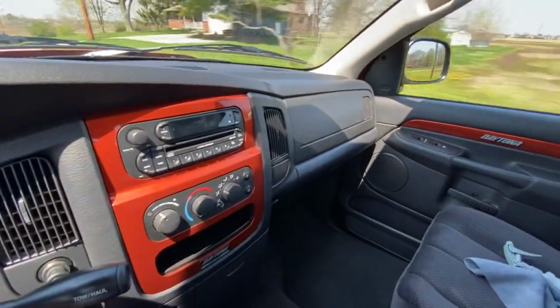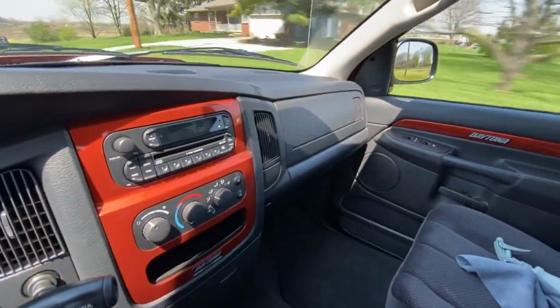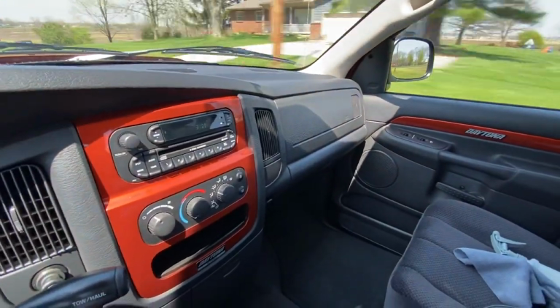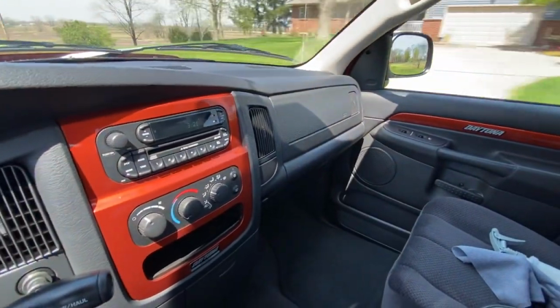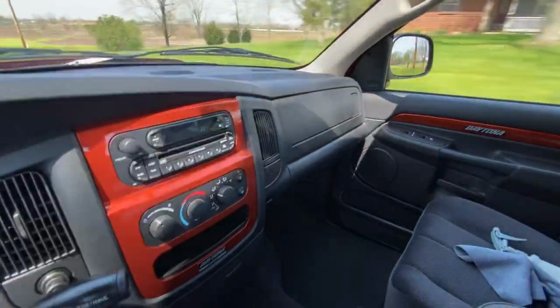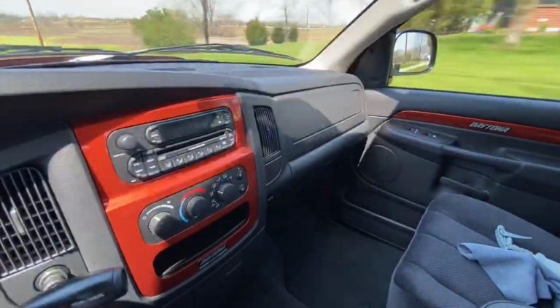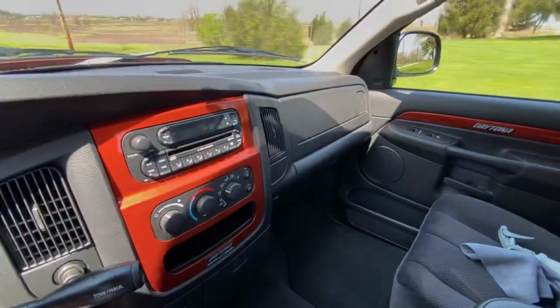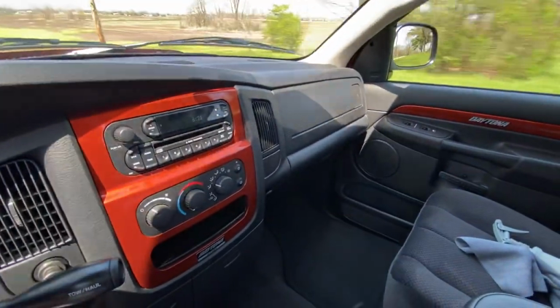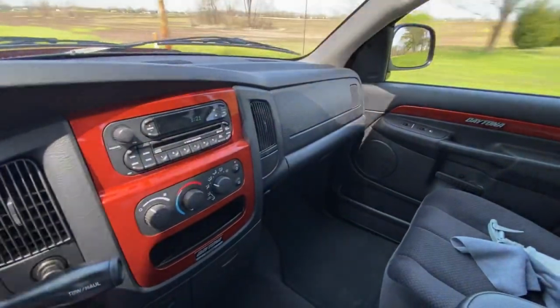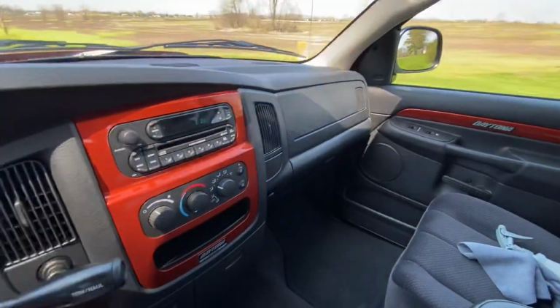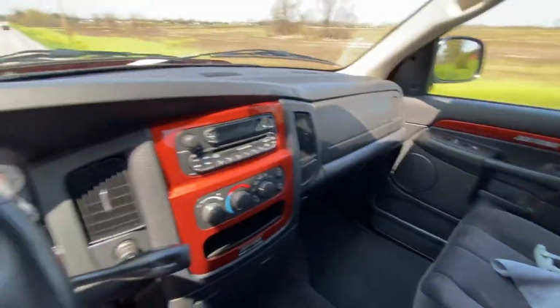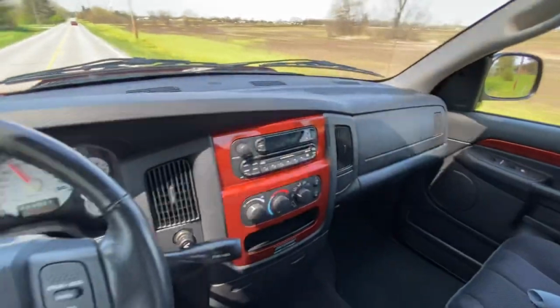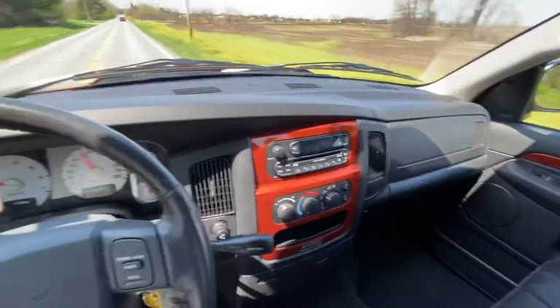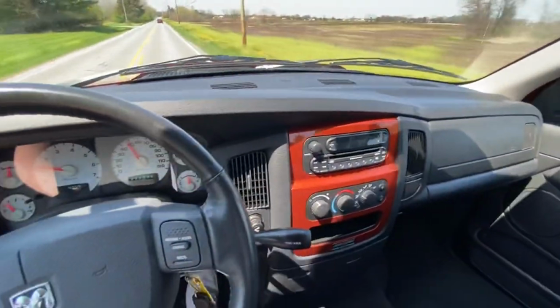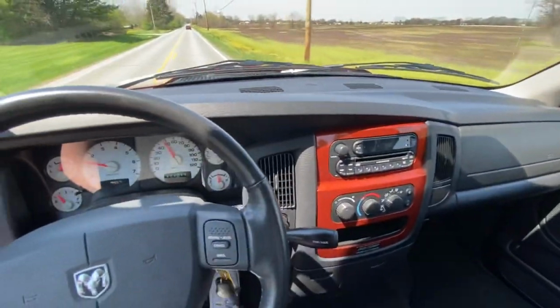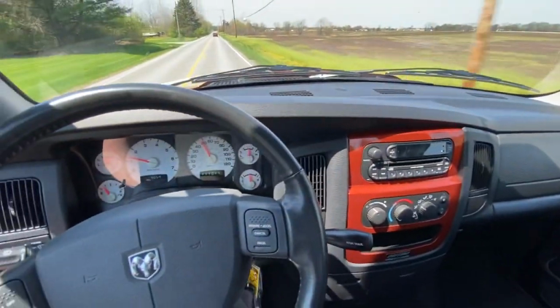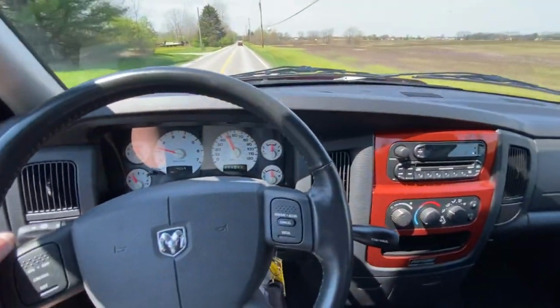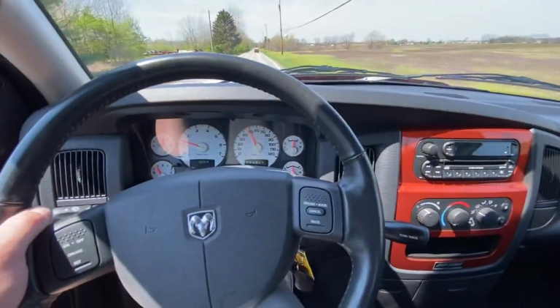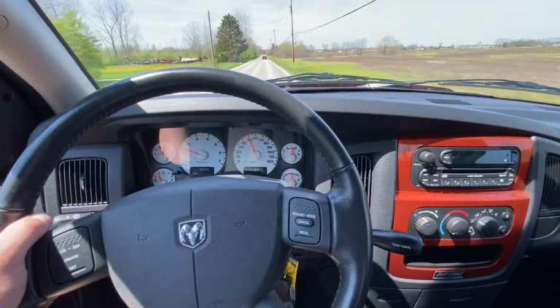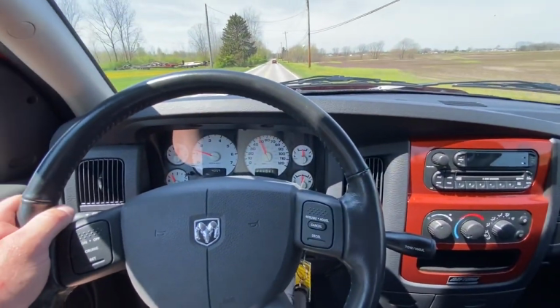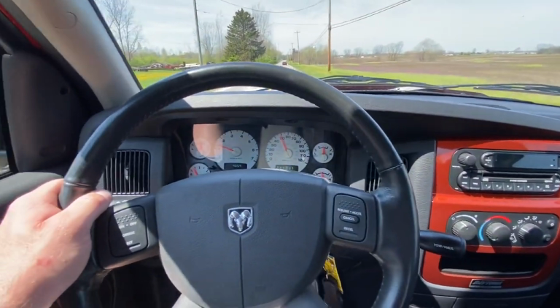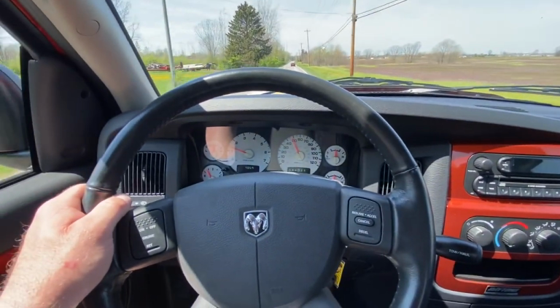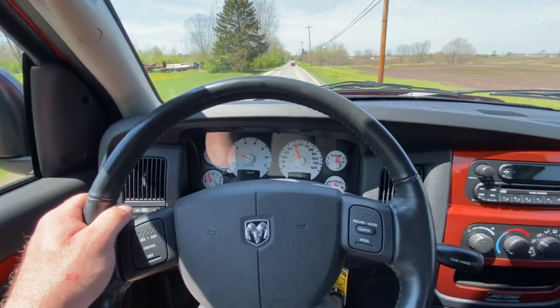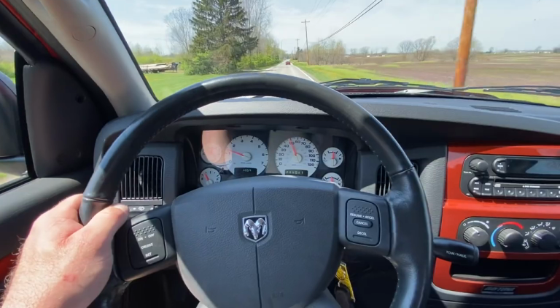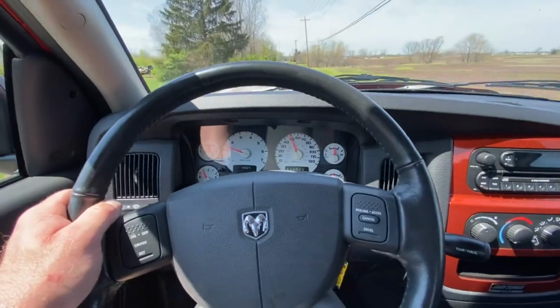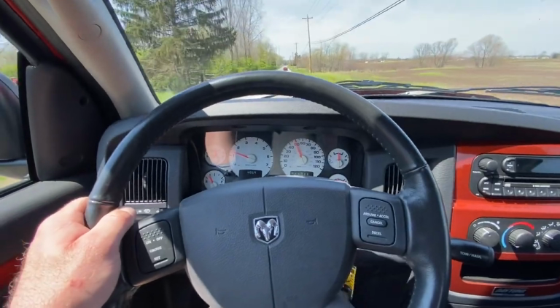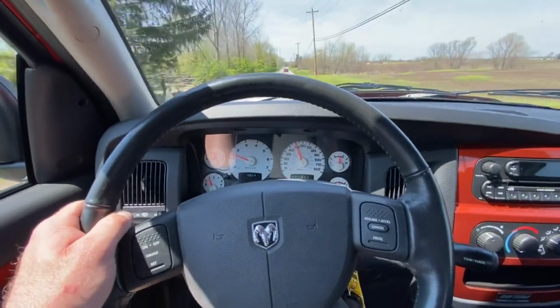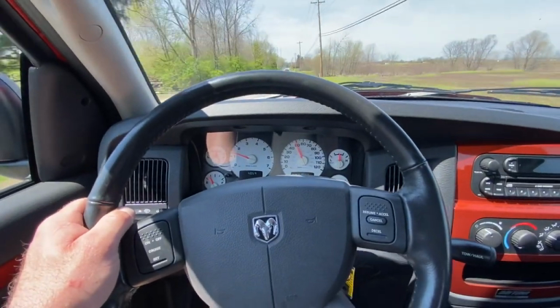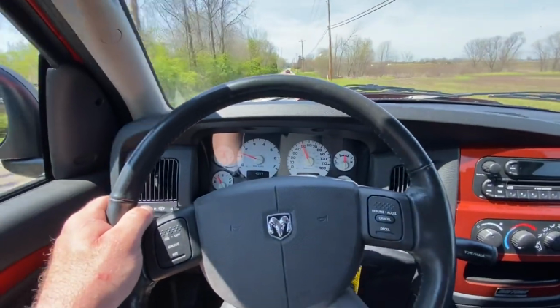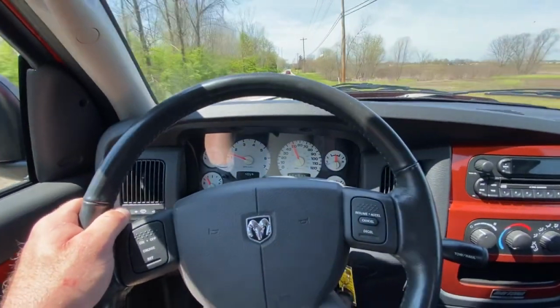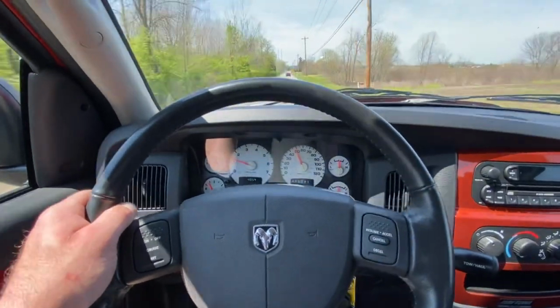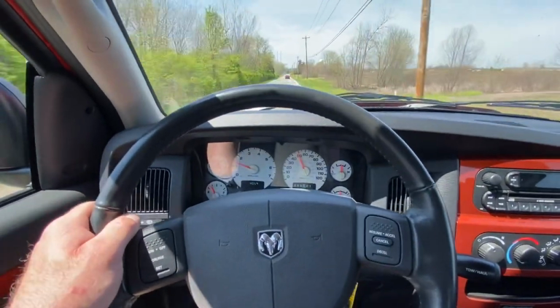There's no excessive cab noise — nice and quiet interior. The radio works as it should. Everything in this truck works: all the windows, the door locks, absolutely everything.